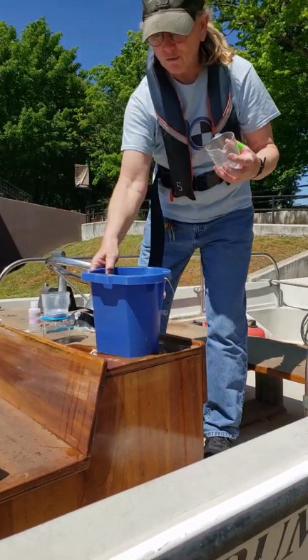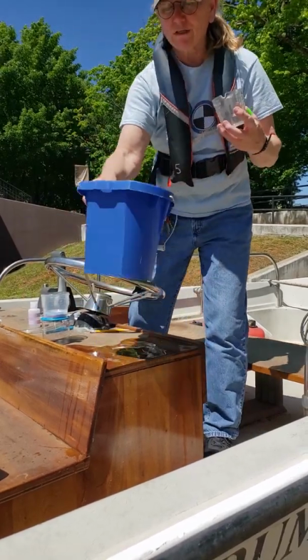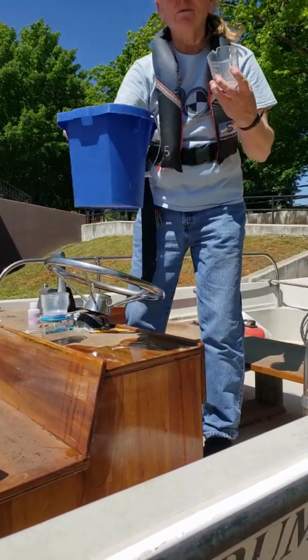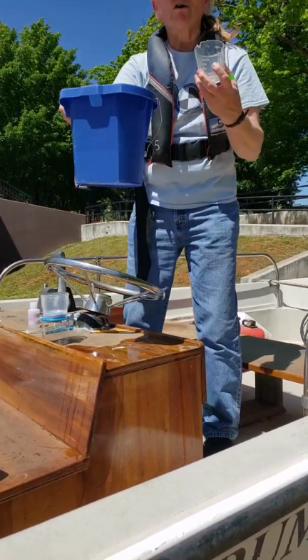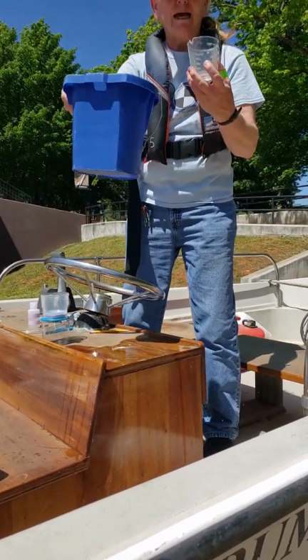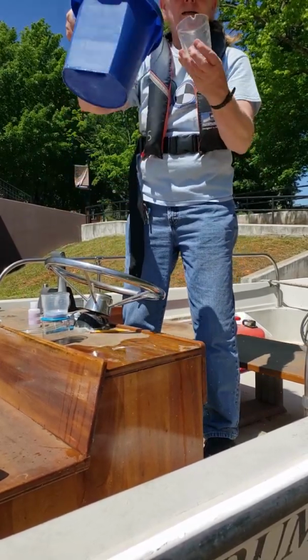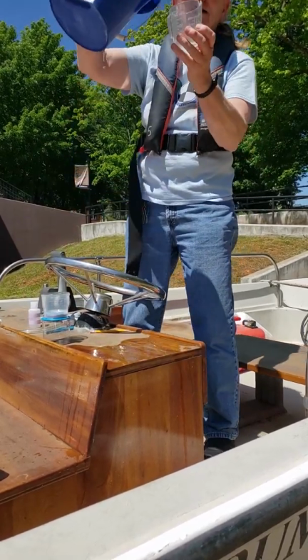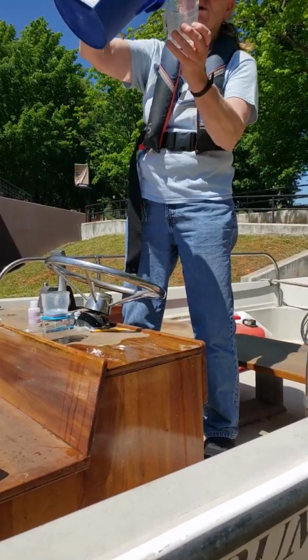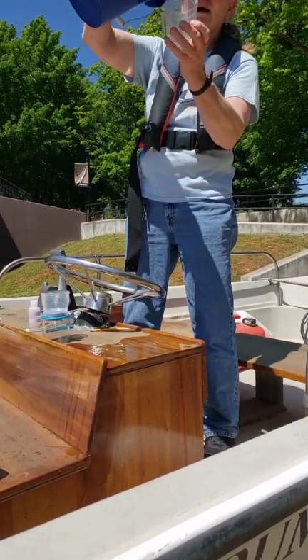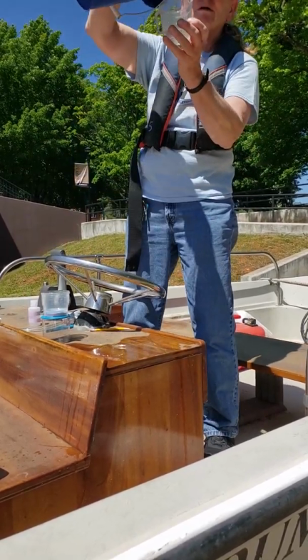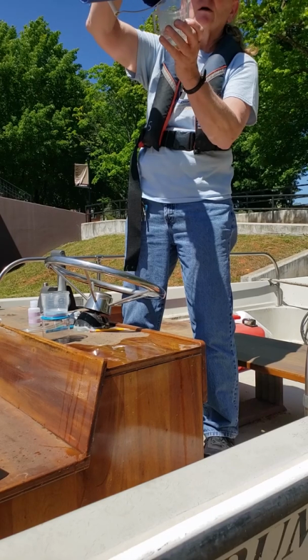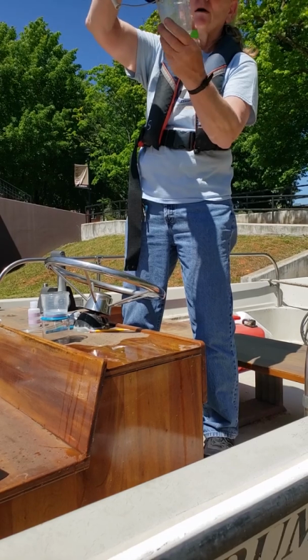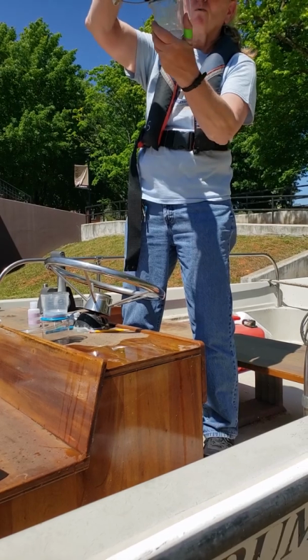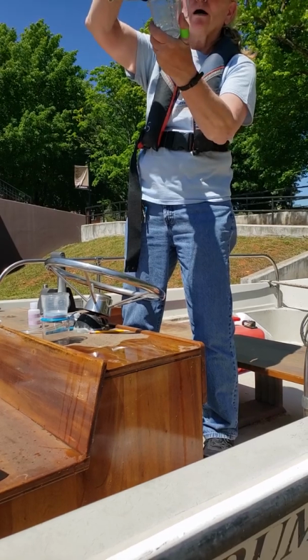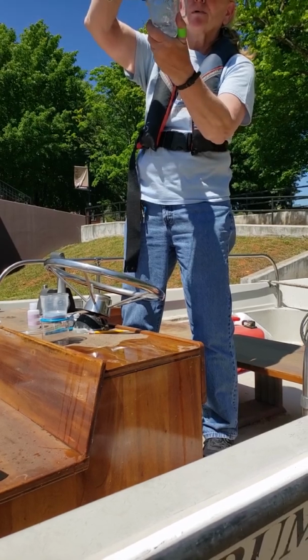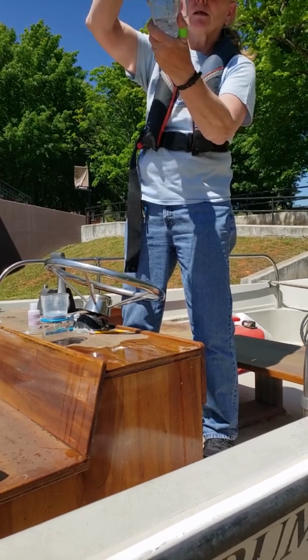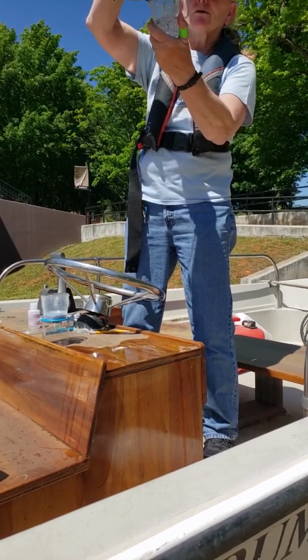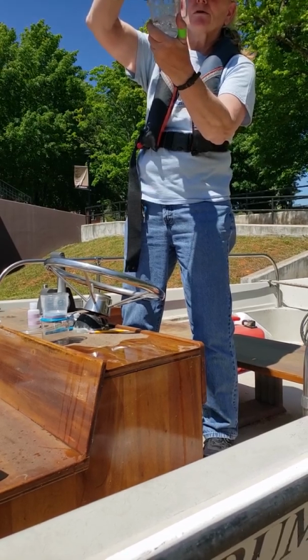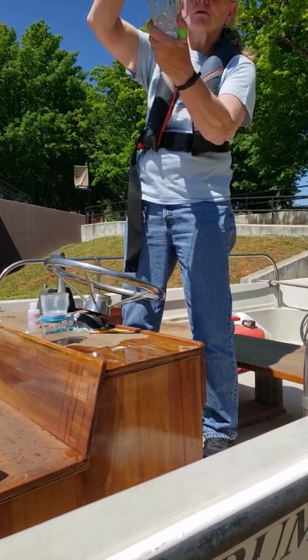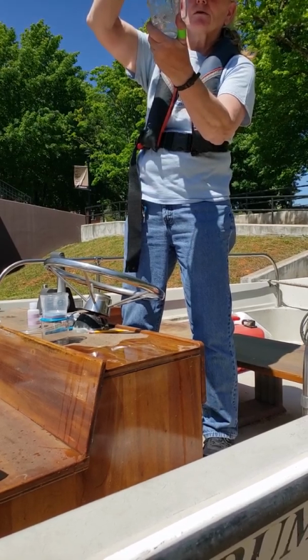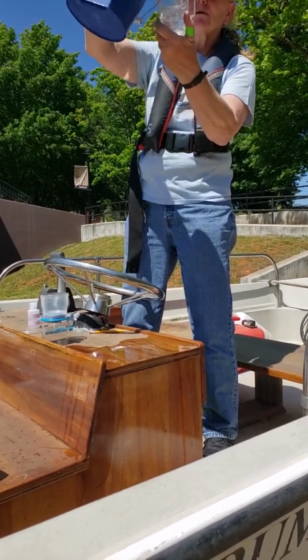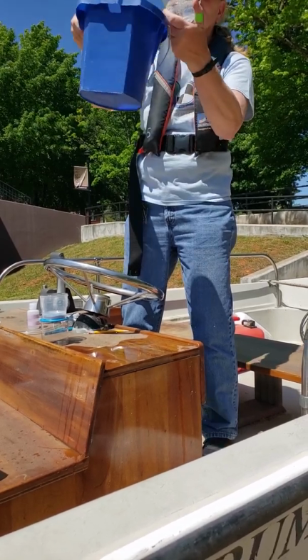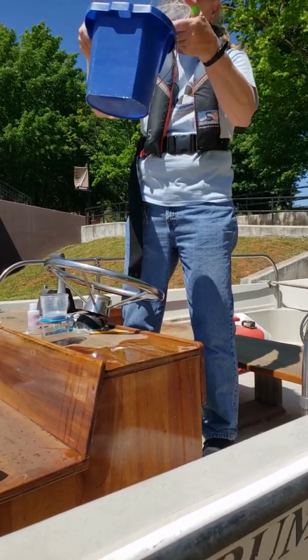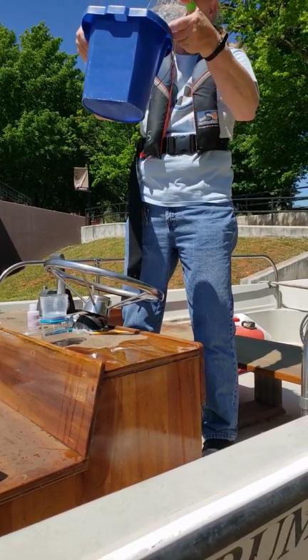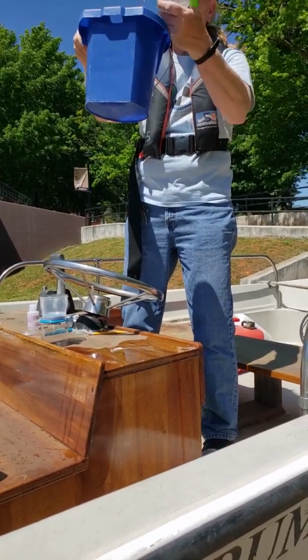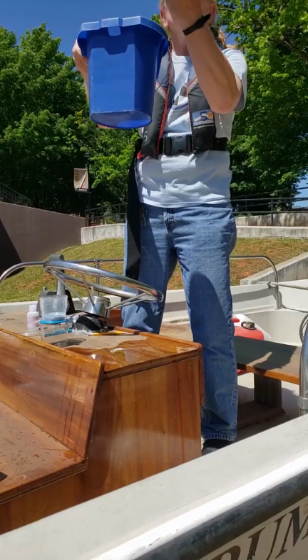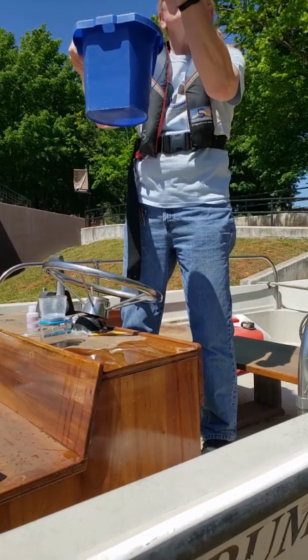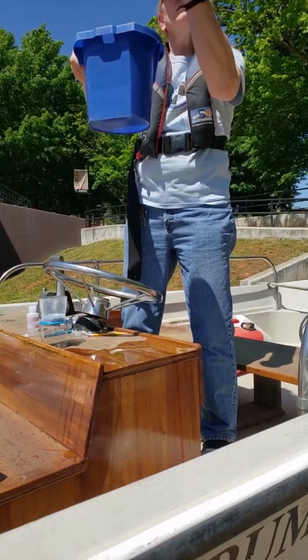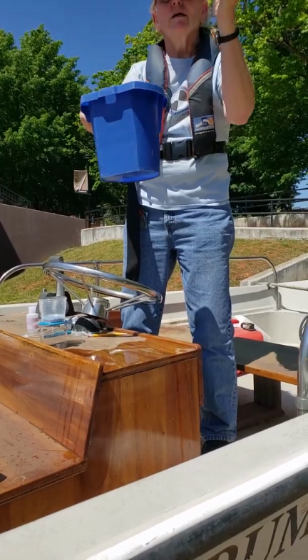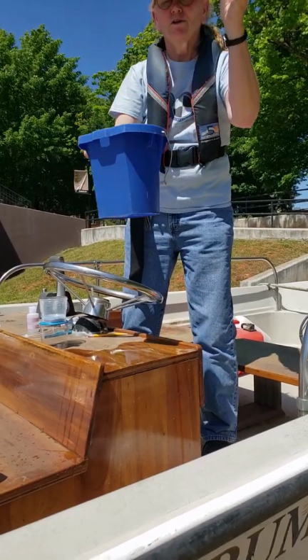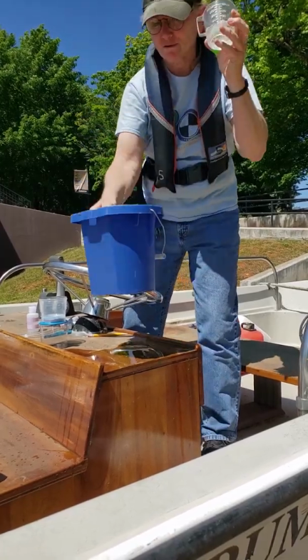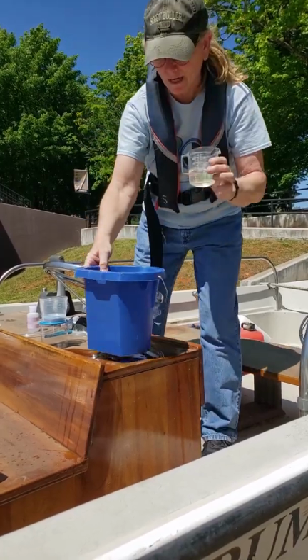Swirl the sample water again and pour out 100 milliliters into your measuring cup.